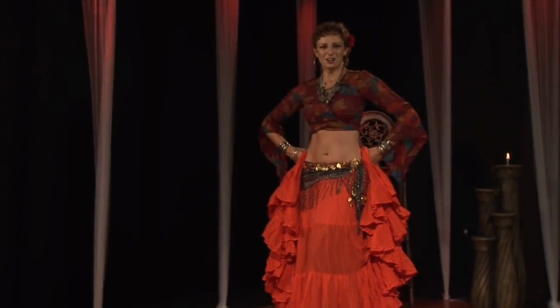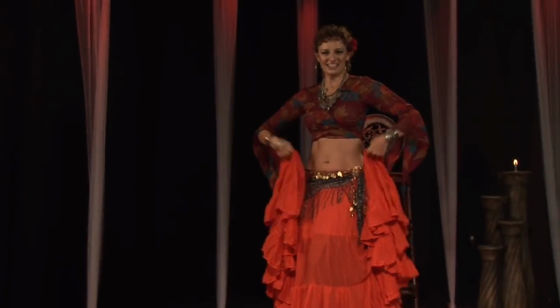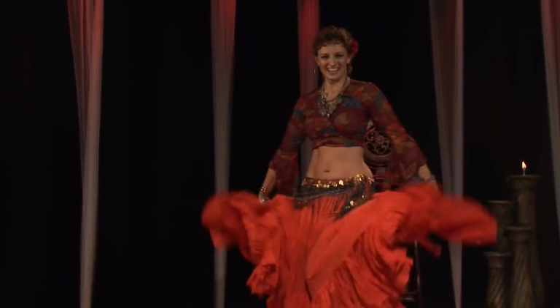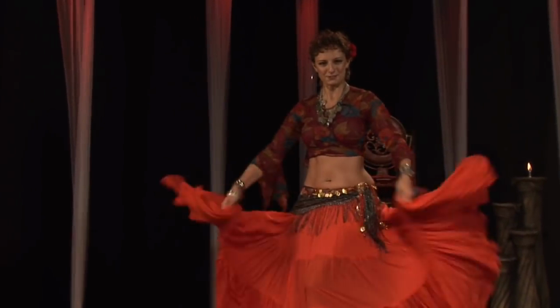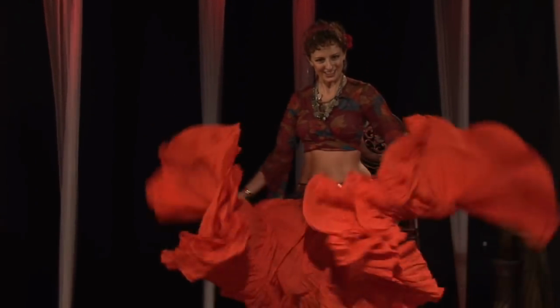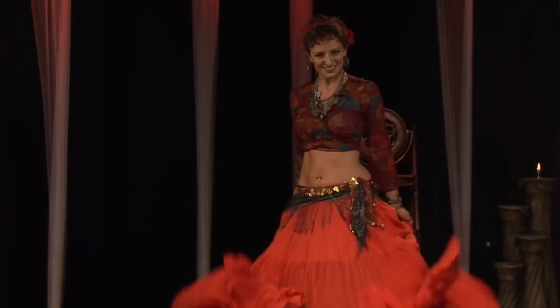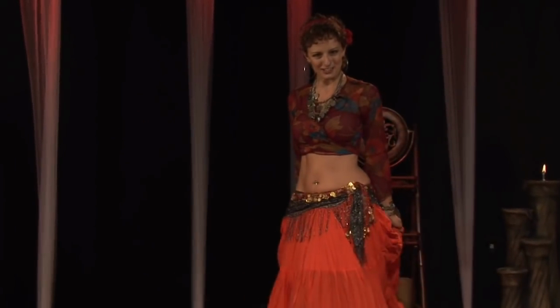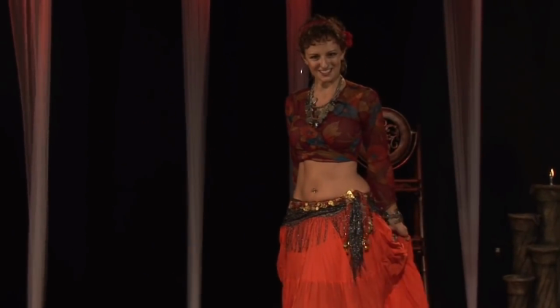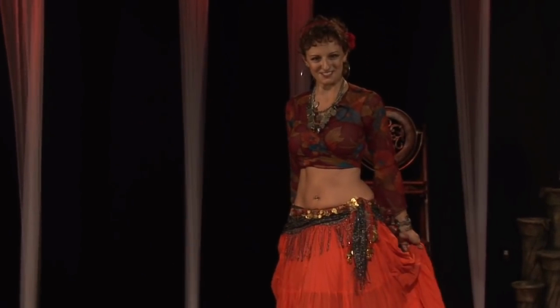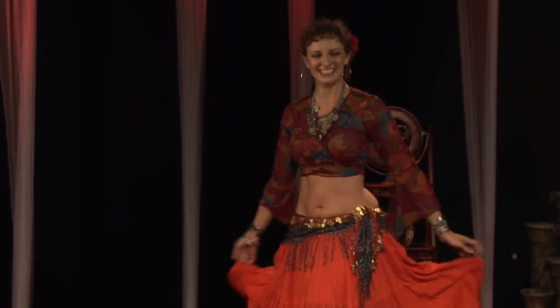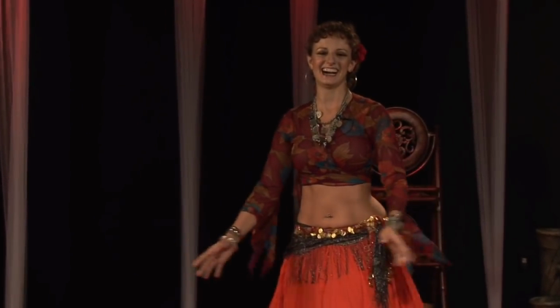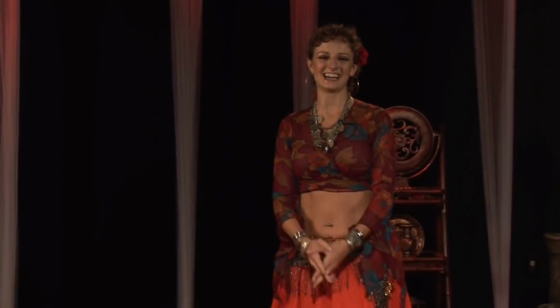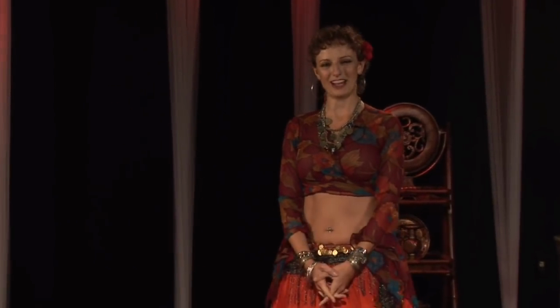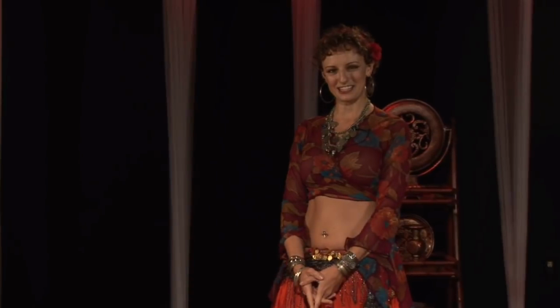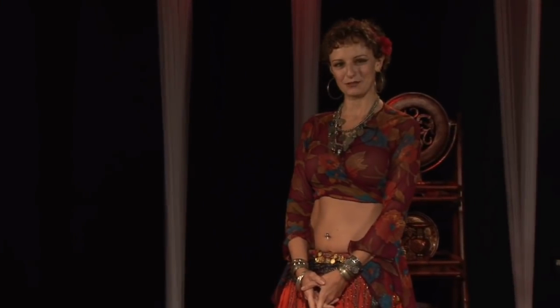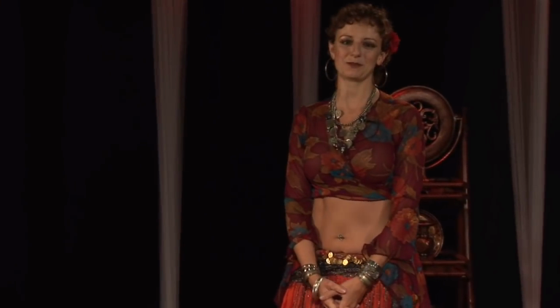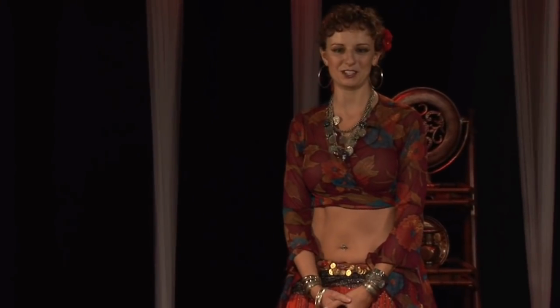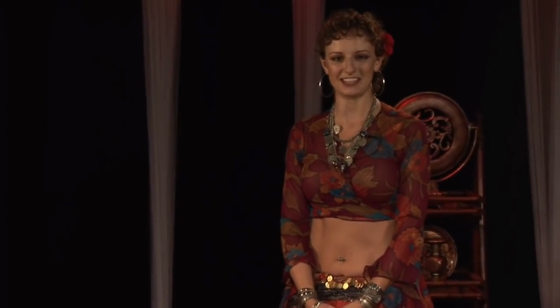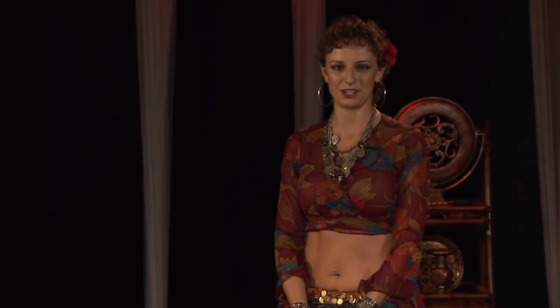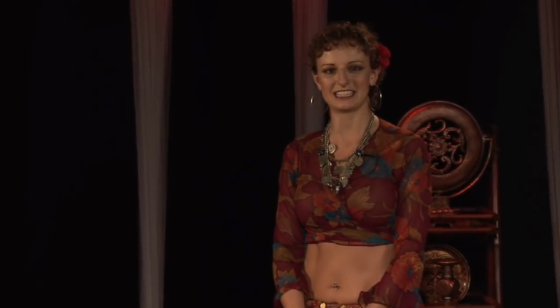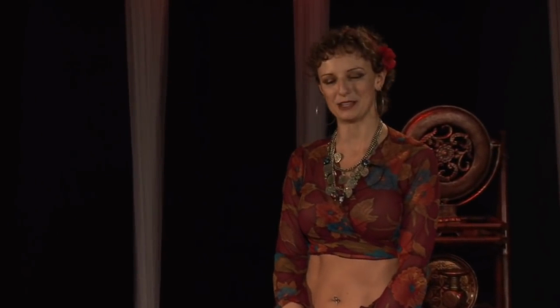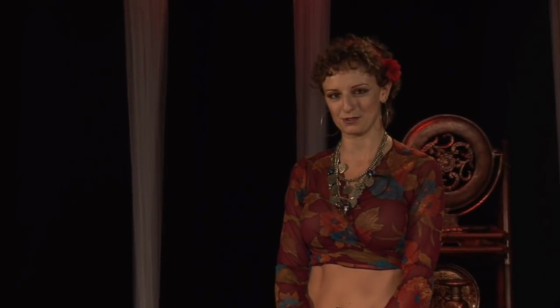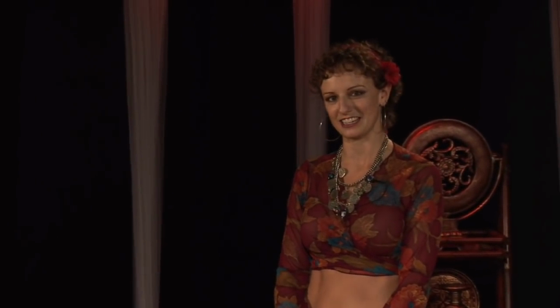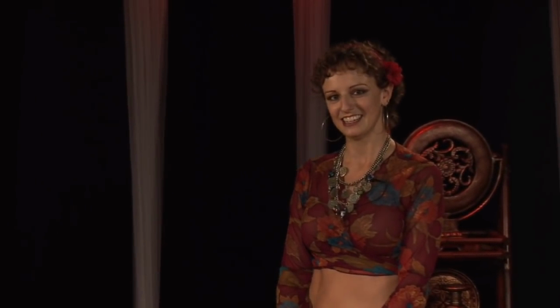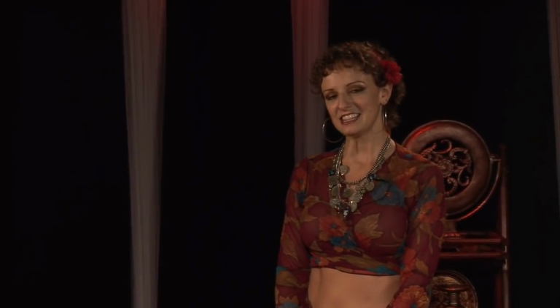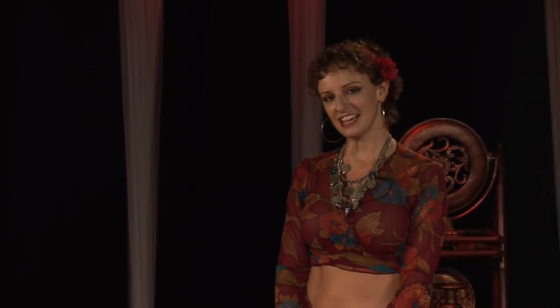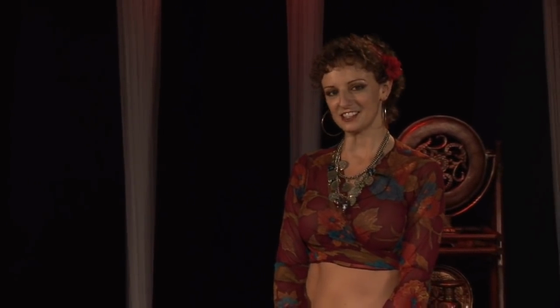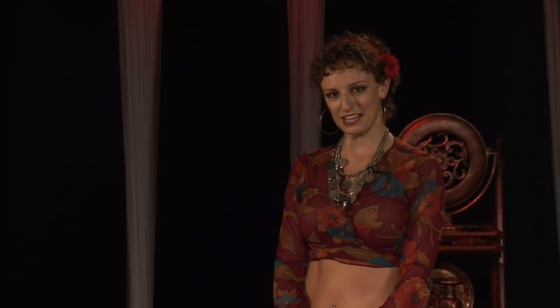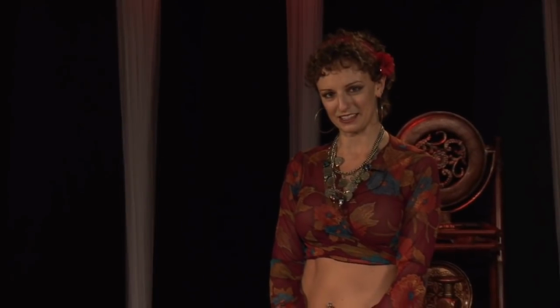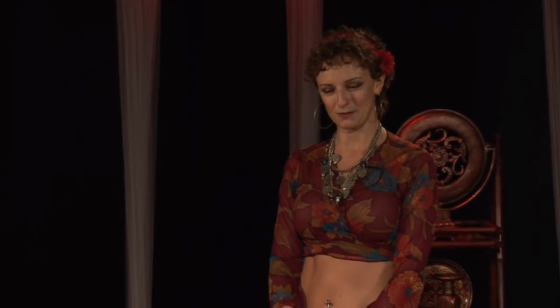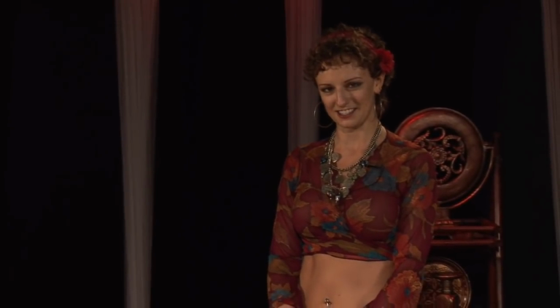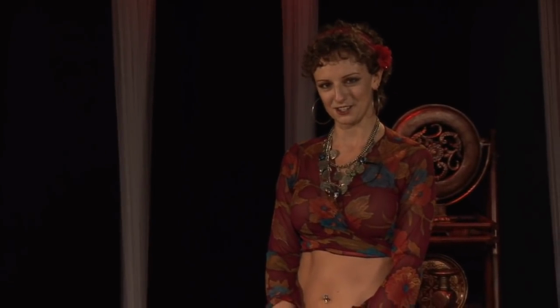Are you ready to add a fun flair to your belly dance costume? Hi, I'm Johanna Kronitsky with Hip Expressions Belly Dance Studio in St. Petersburg, Florida. It's fun to add a gypsy element to our belly dance costume.